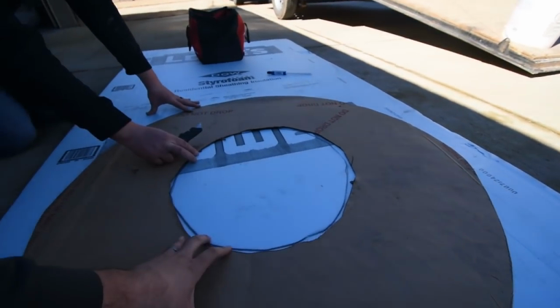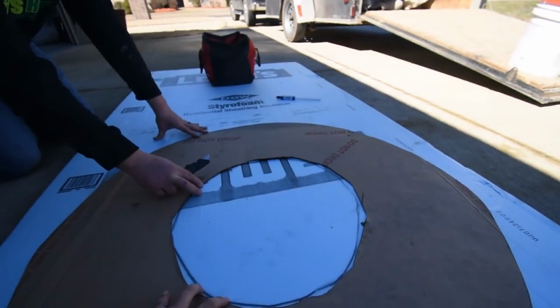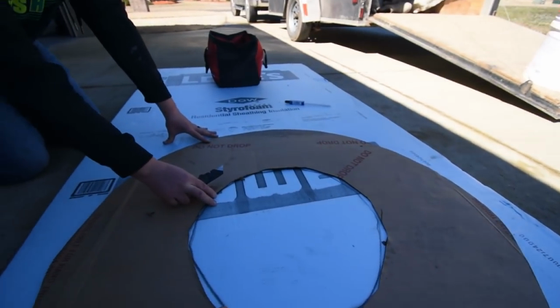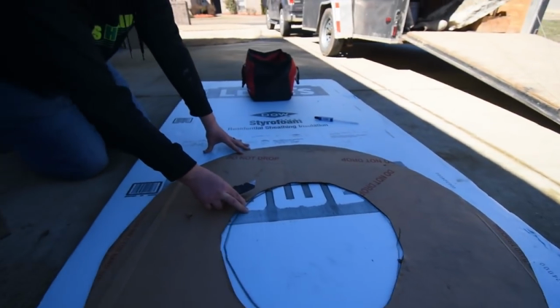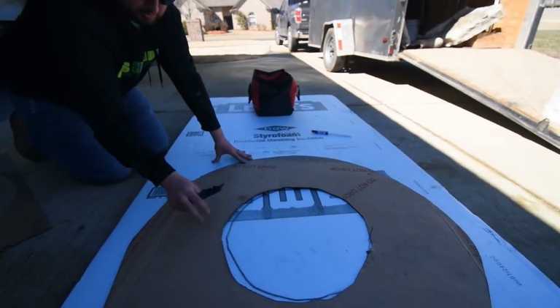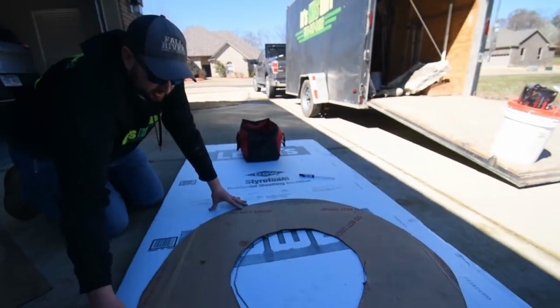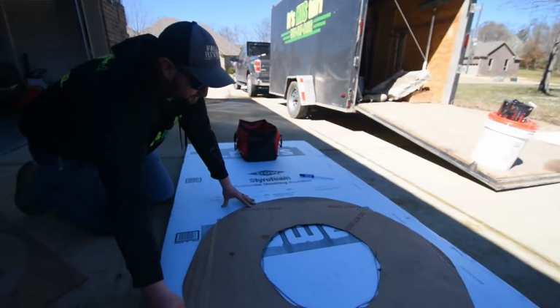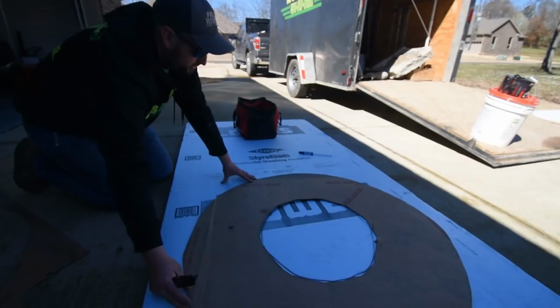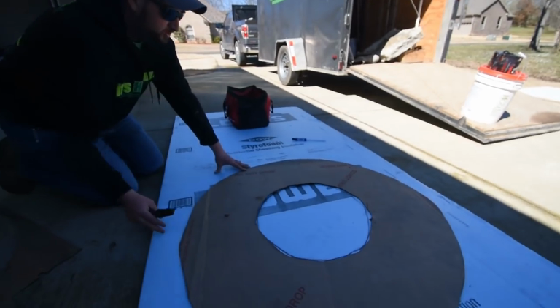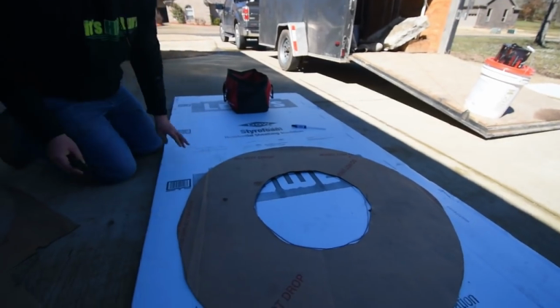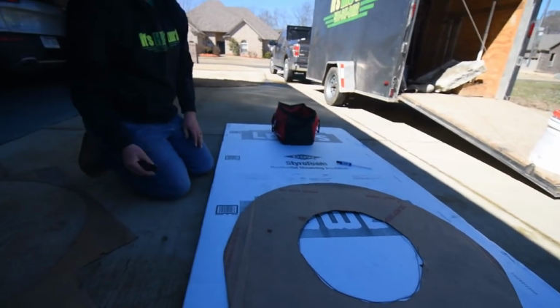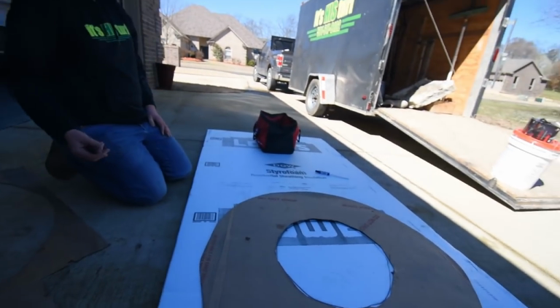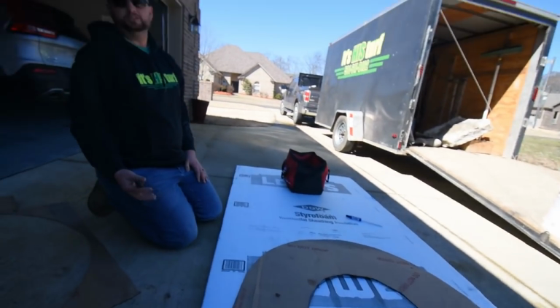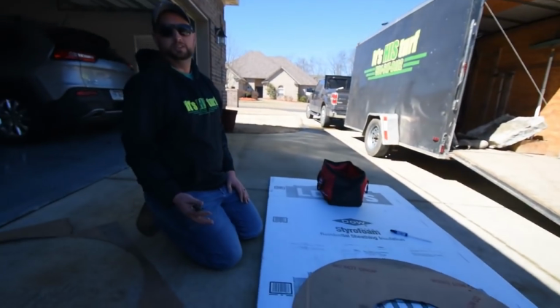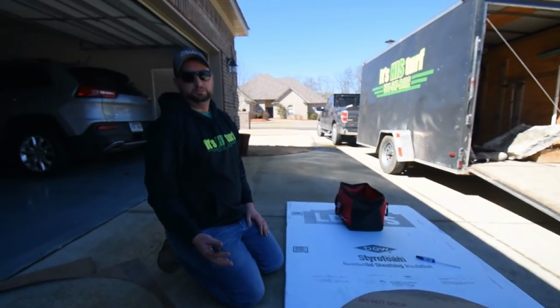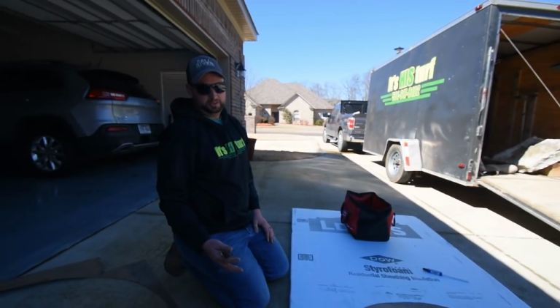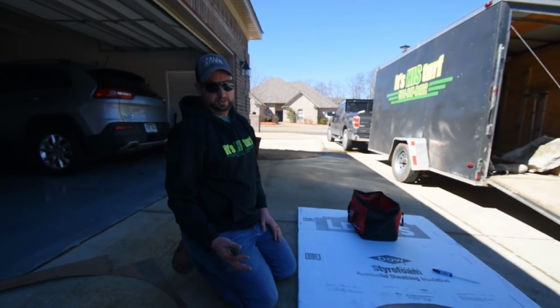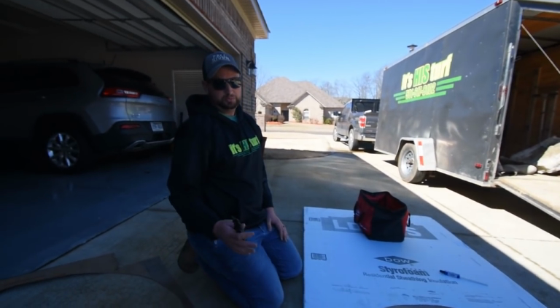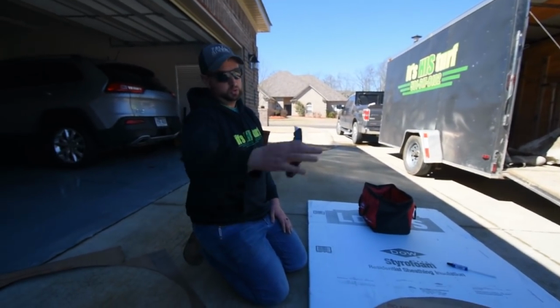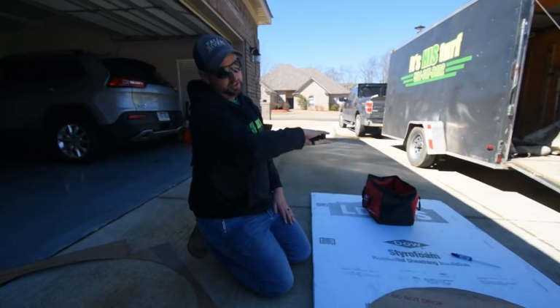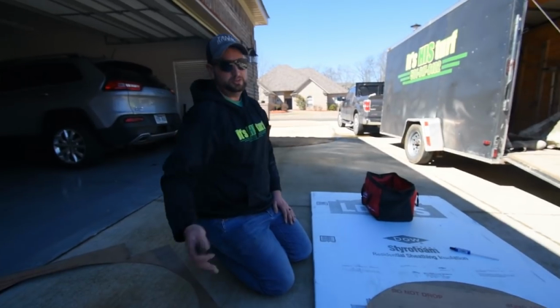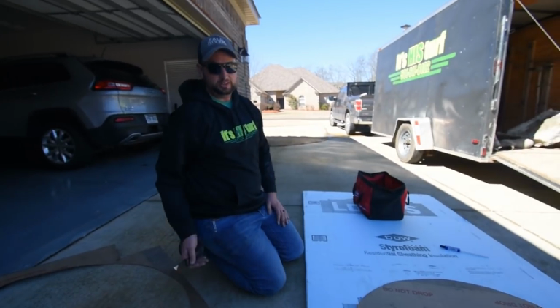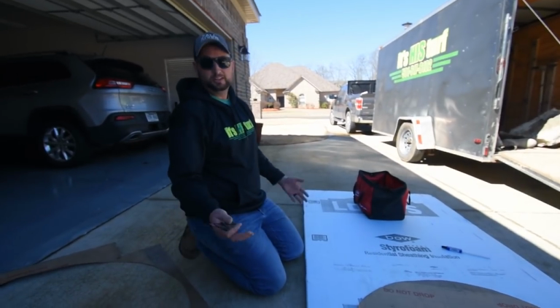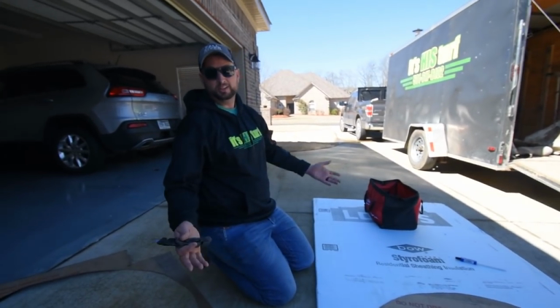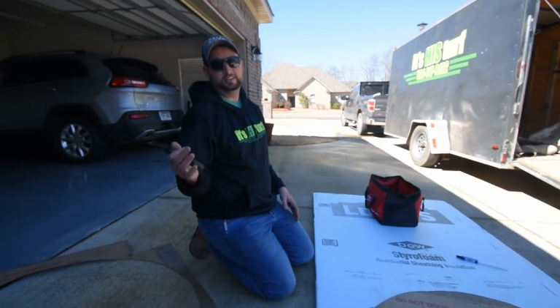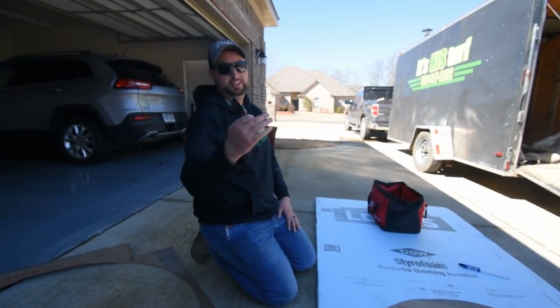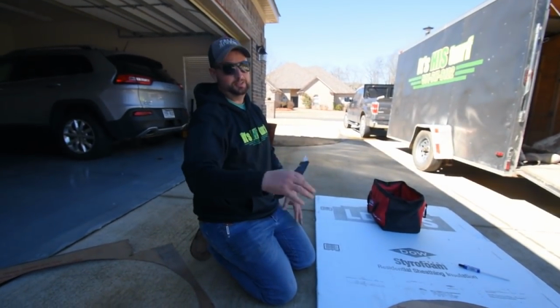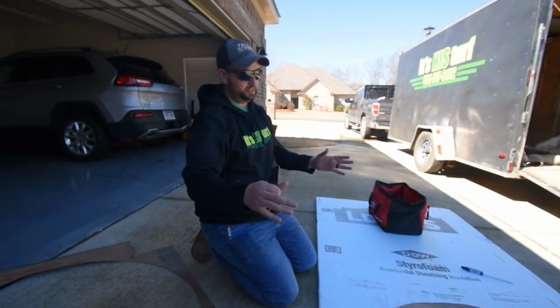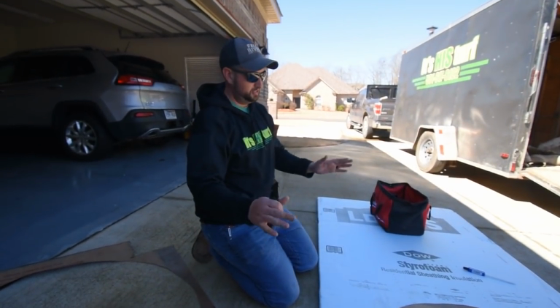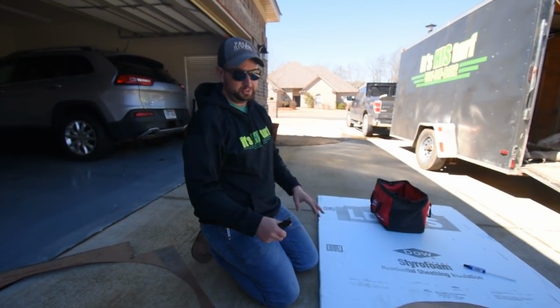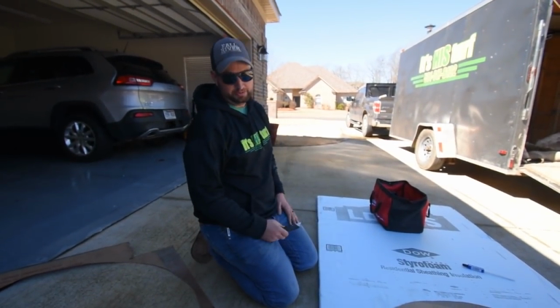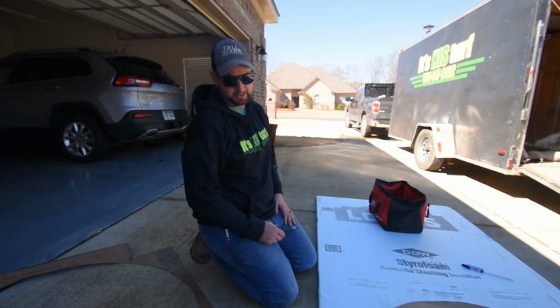One thing we should talk about is the fact that we're not creating a perfect circle. But we will be scoring the edges to make it look like stone, and that's going to take care of the fact that it doesn't look like a perfect circle.